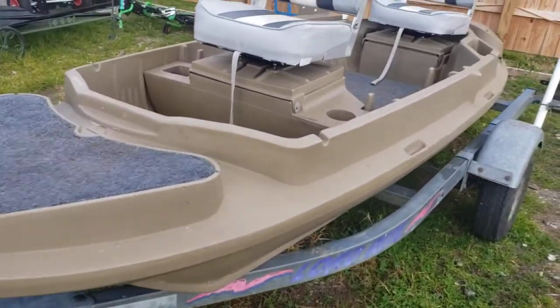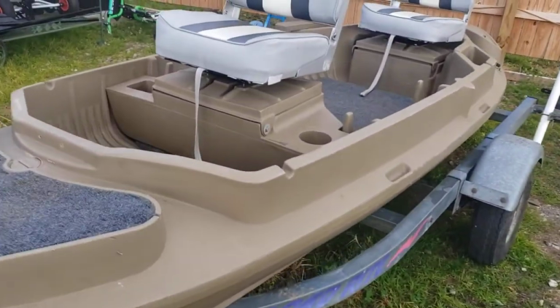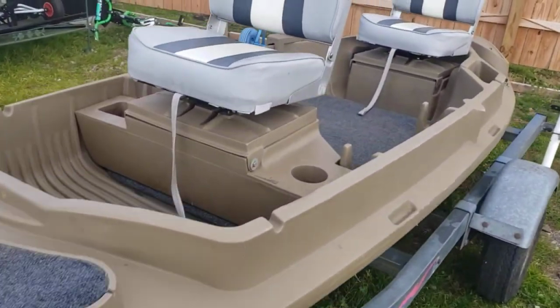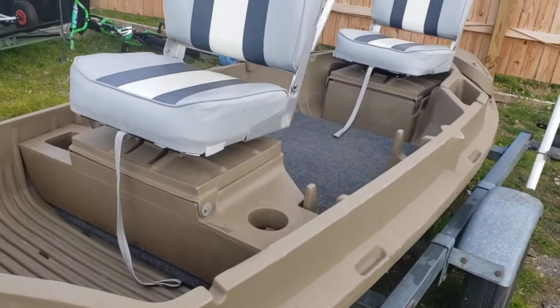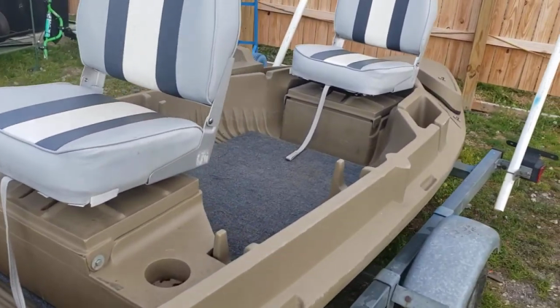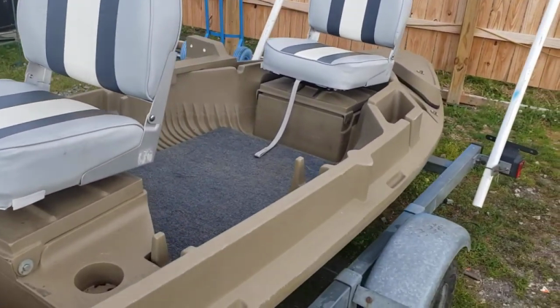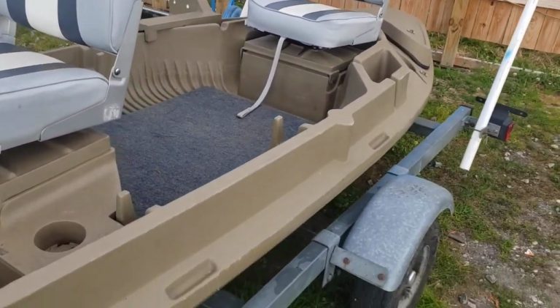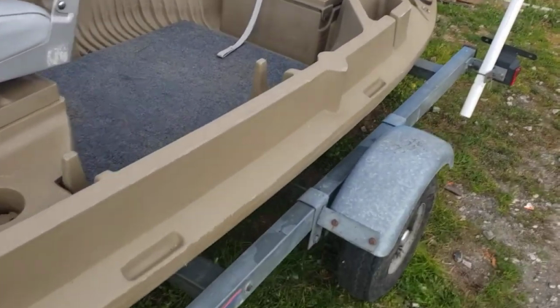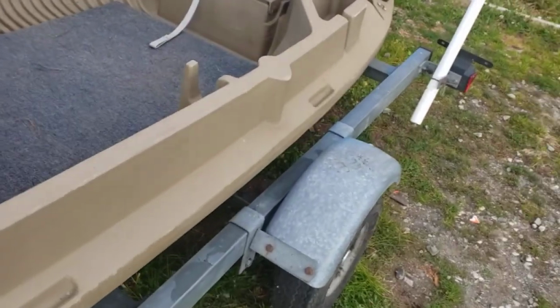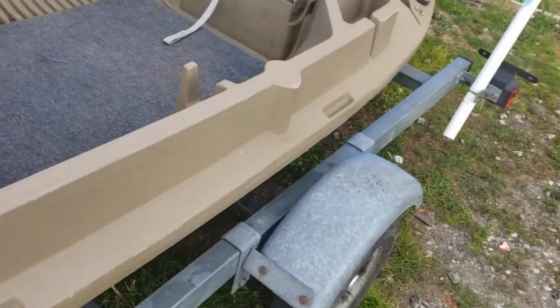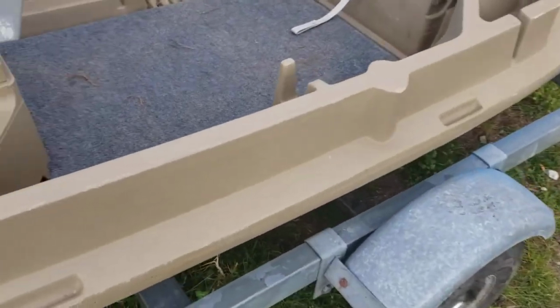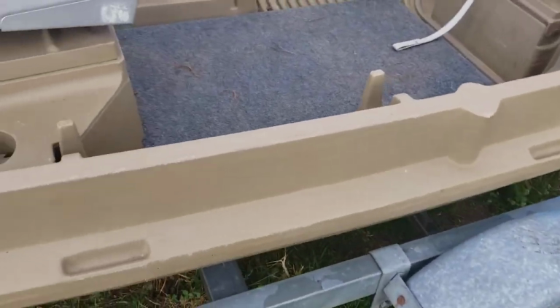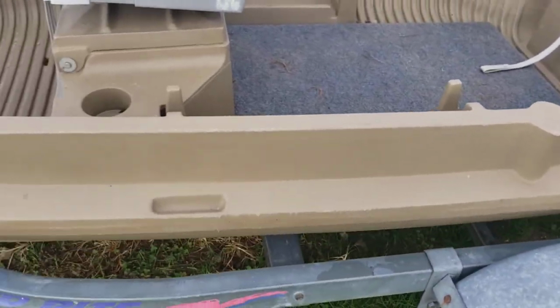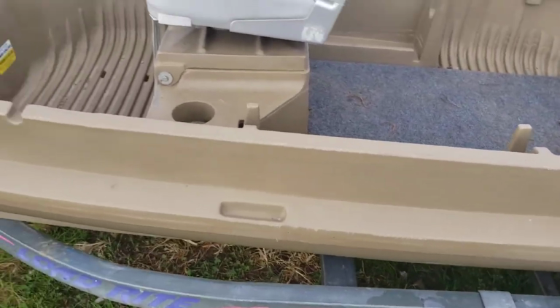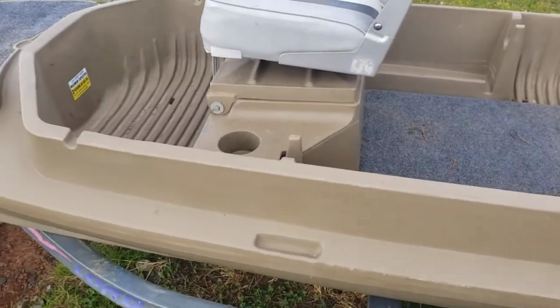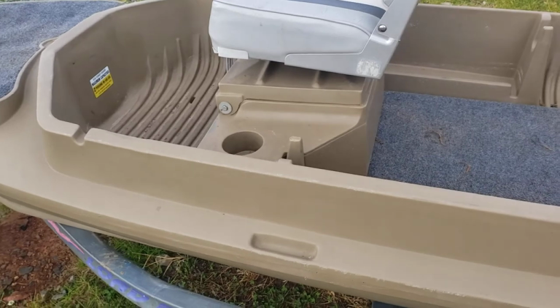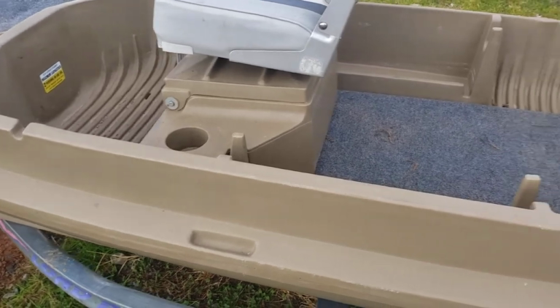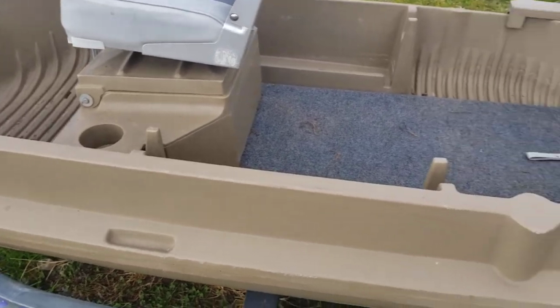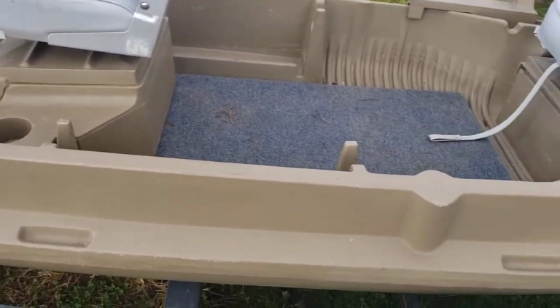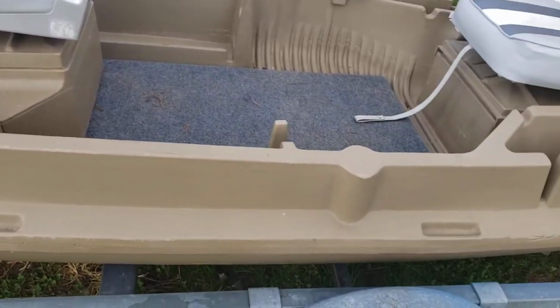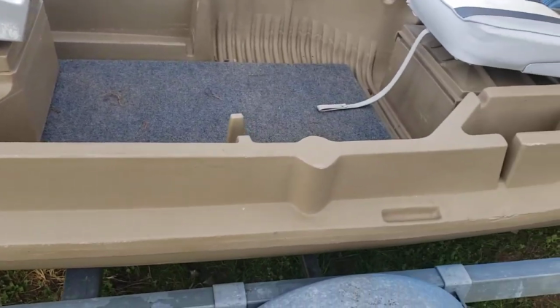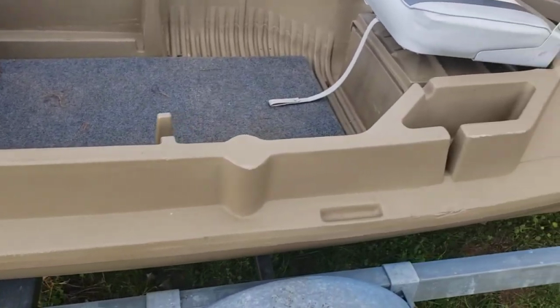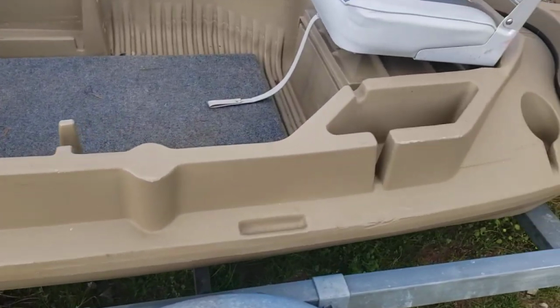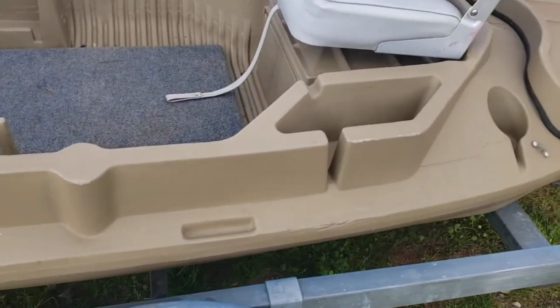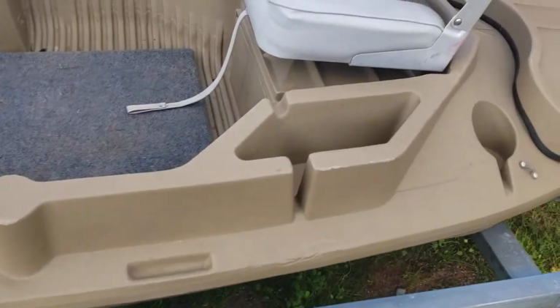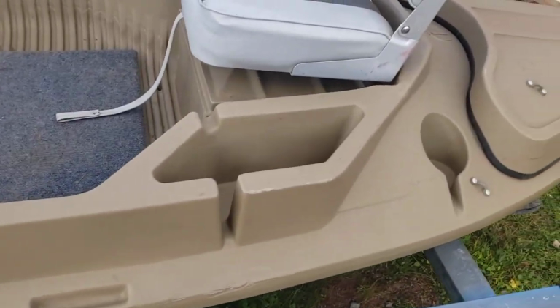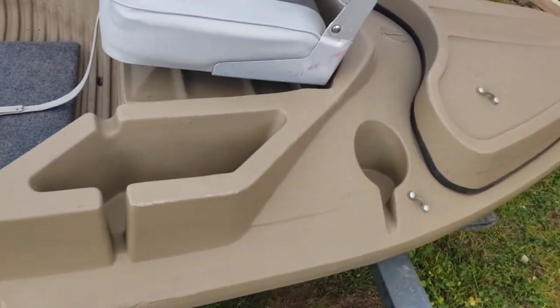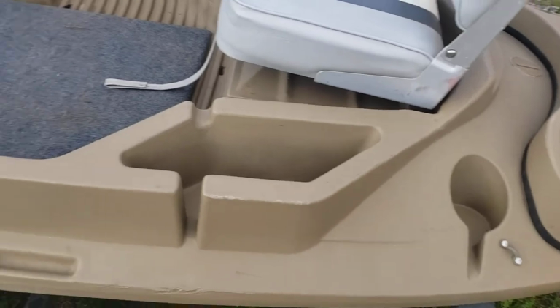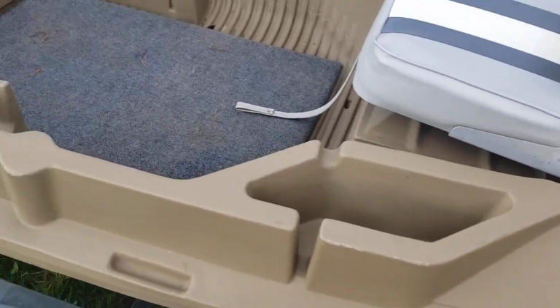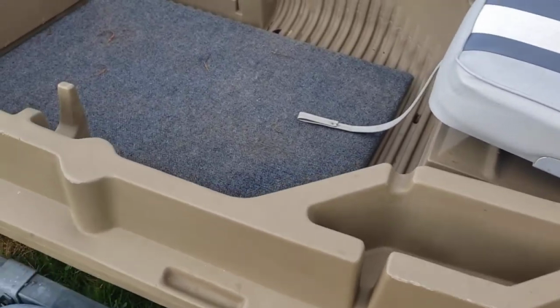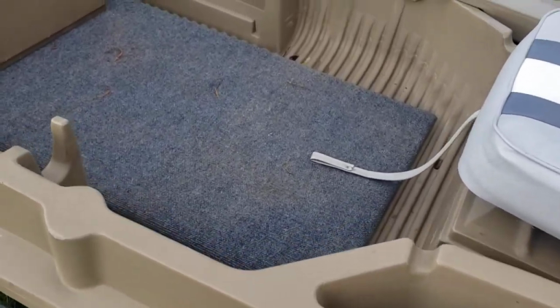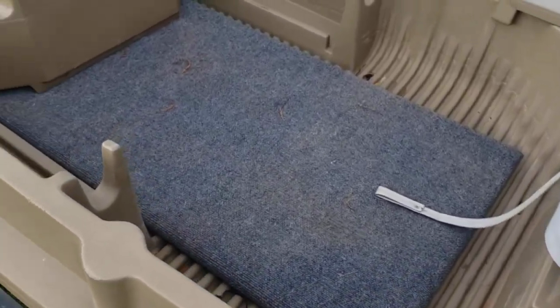If you're not familiar with a Beaver Tail — if you like kayak fishing but you don't like the way kayaks are, you feel like you're going to flip over in a kayak — you definitely will not have that problem with this.